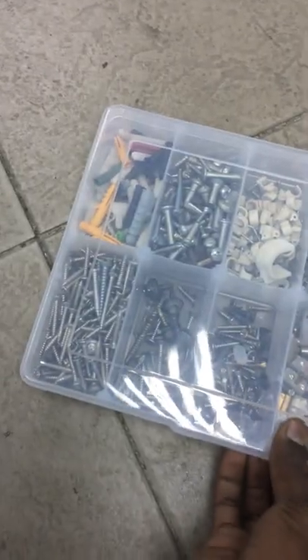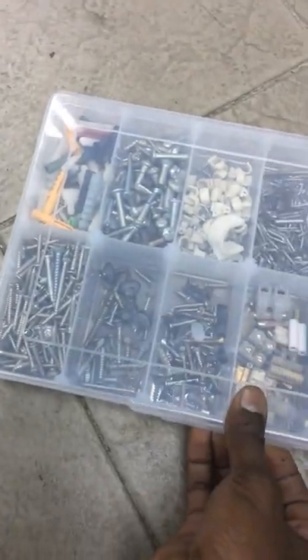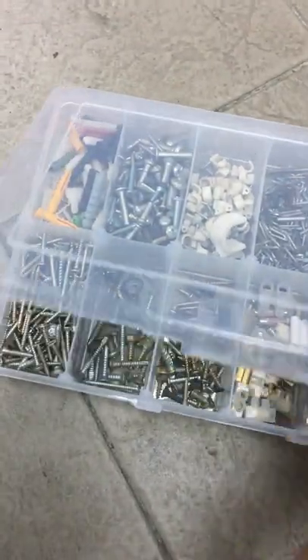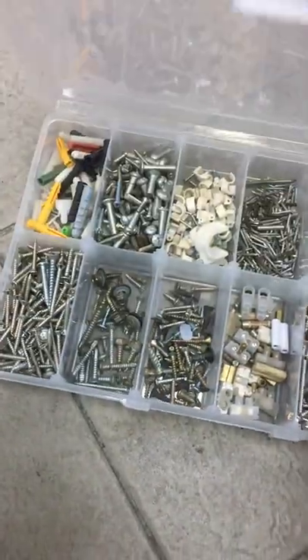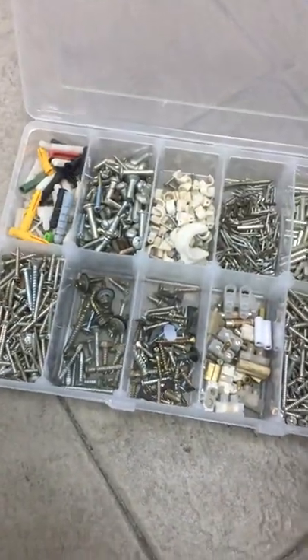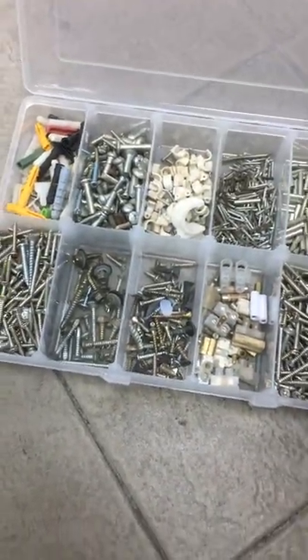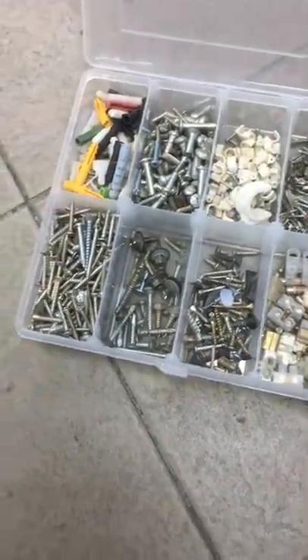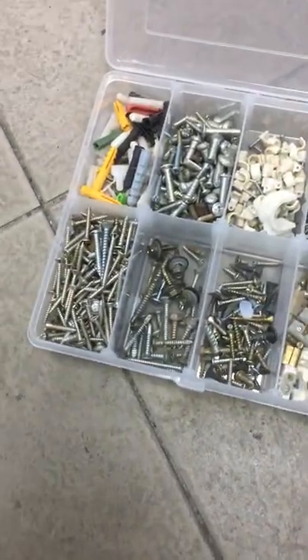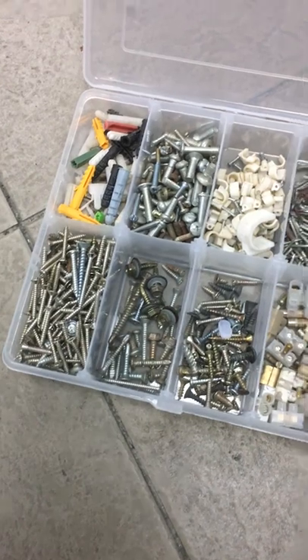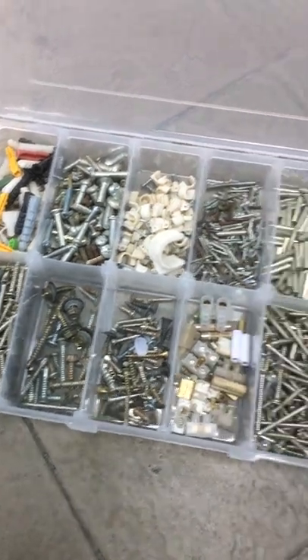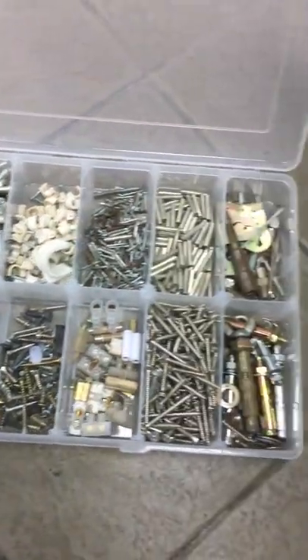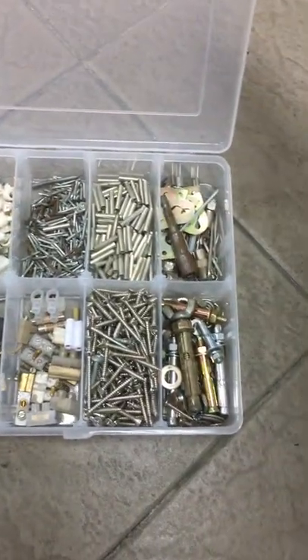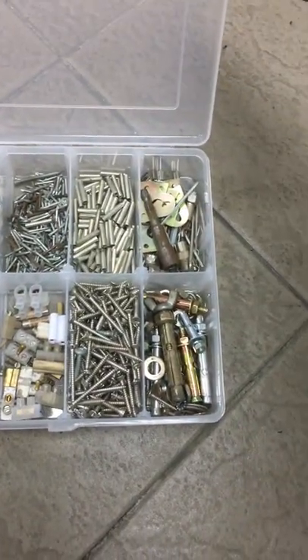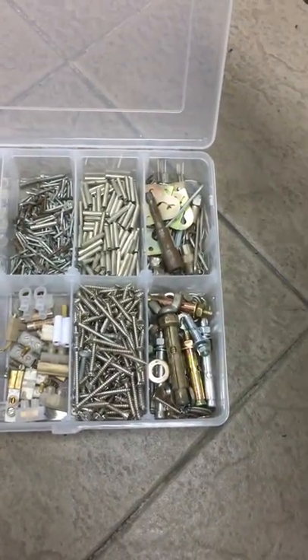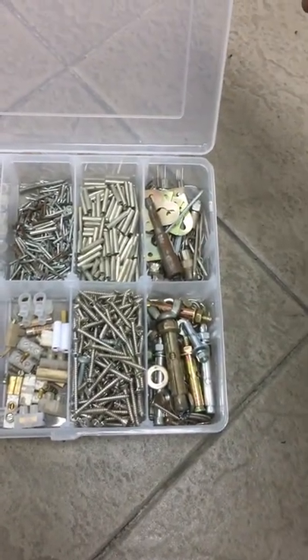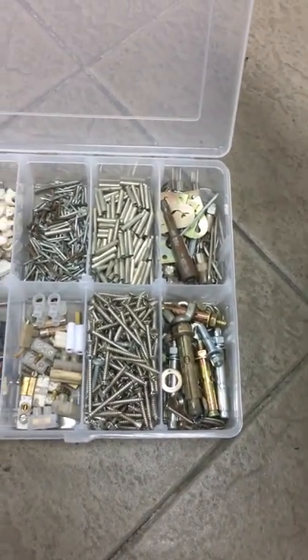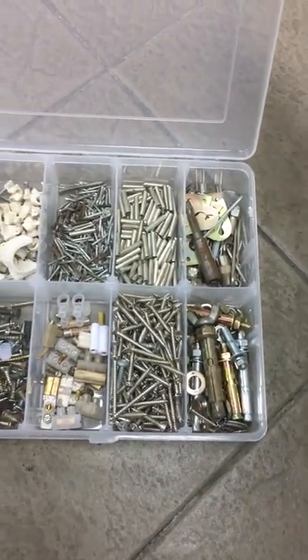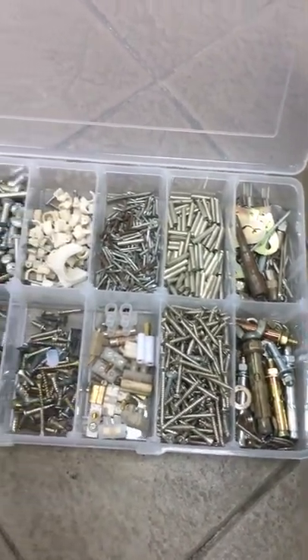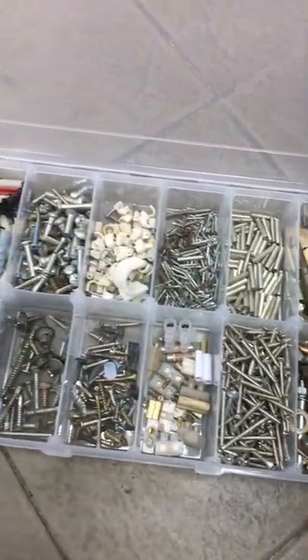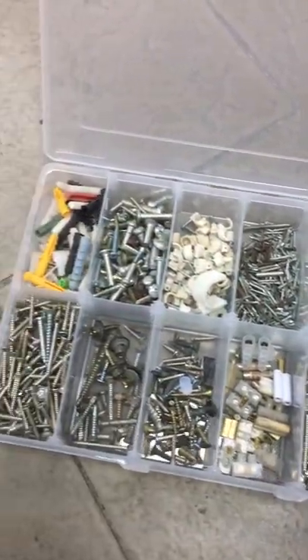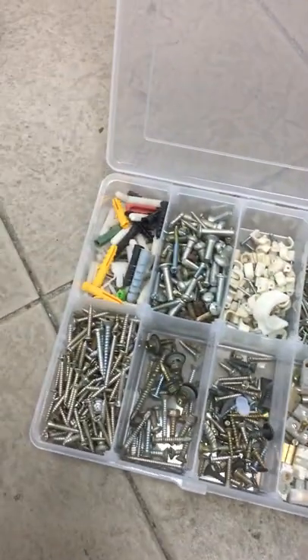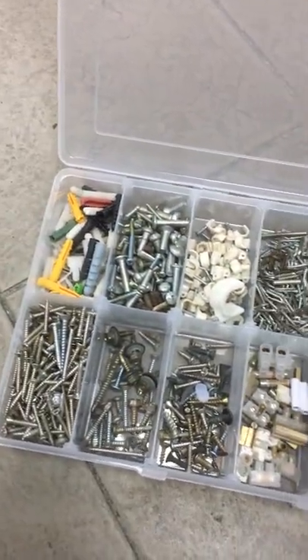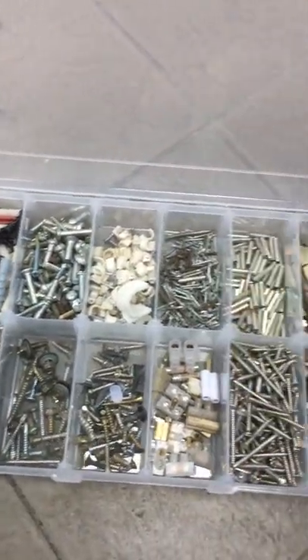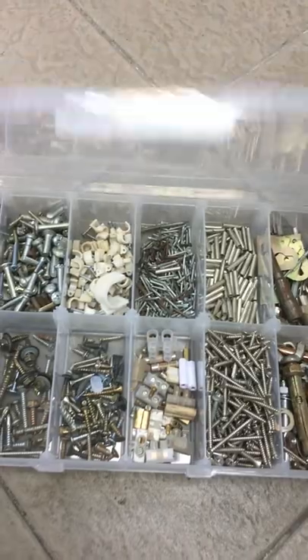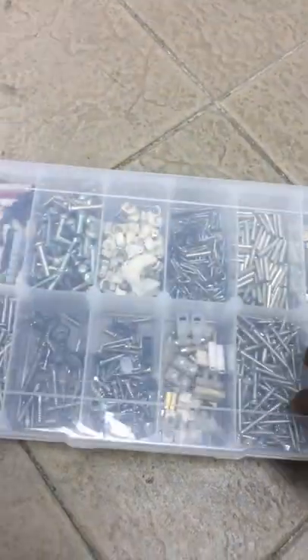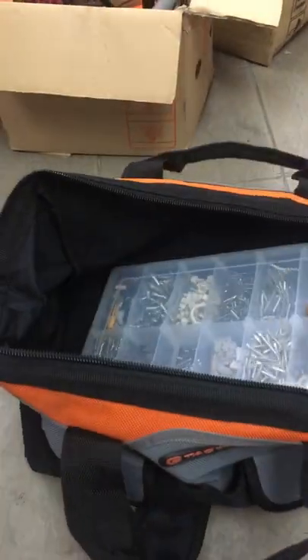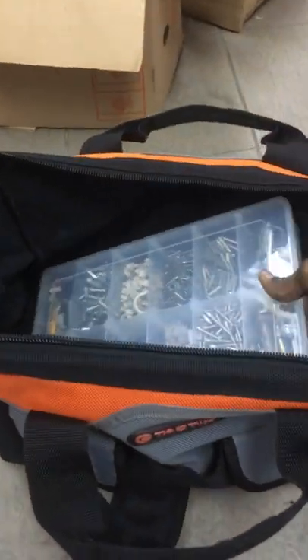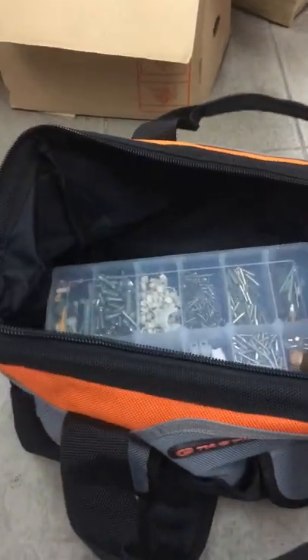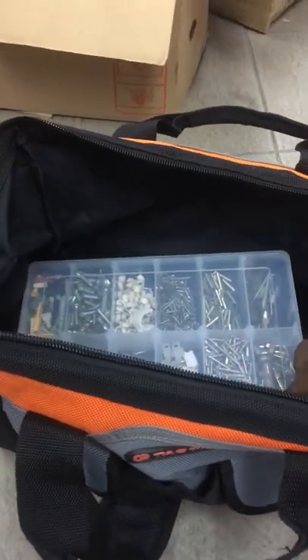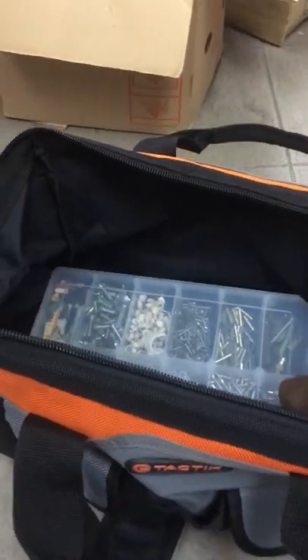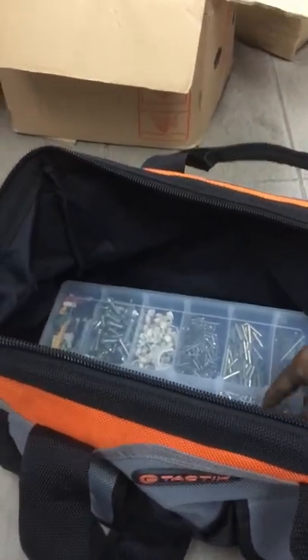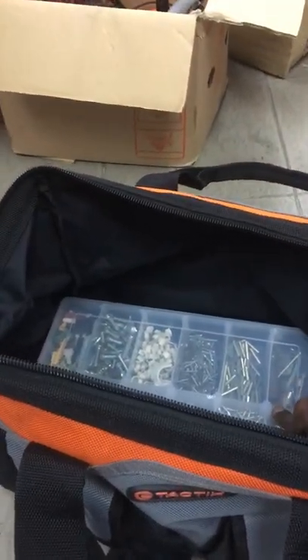Firstly I go with the biggest first. It's a multi-purpose tray including wall plug, screw, u-clip, nut and bolt, washer and others. So this one goes first inside the tool bag.